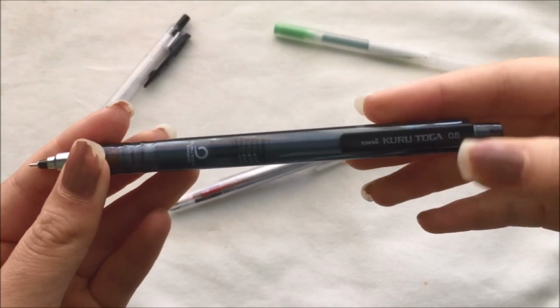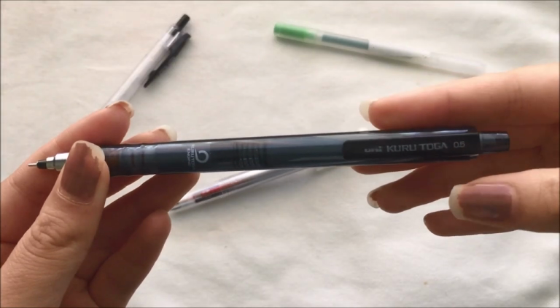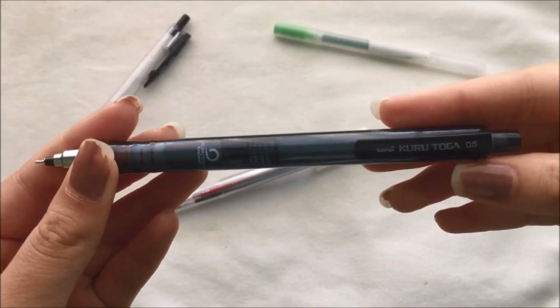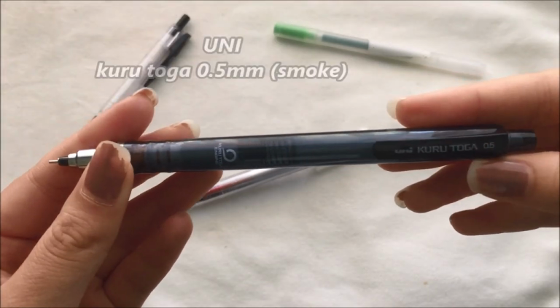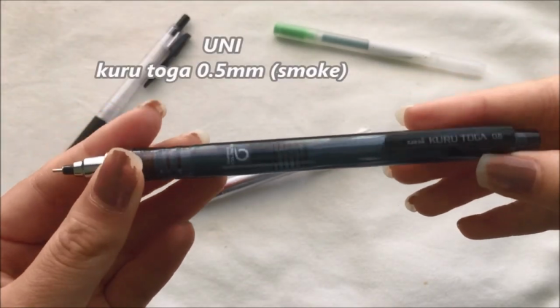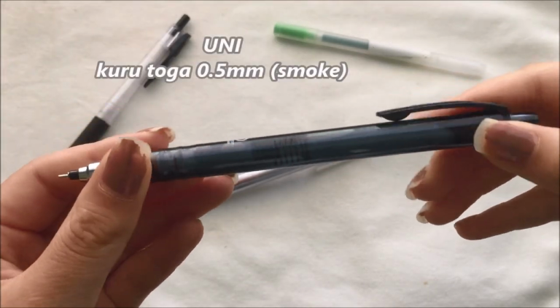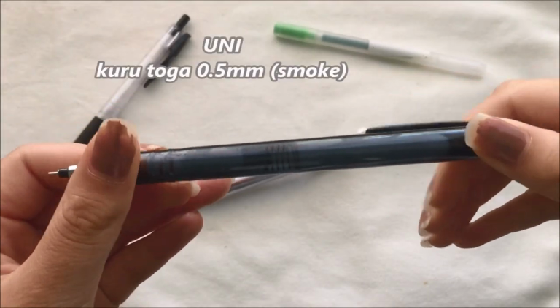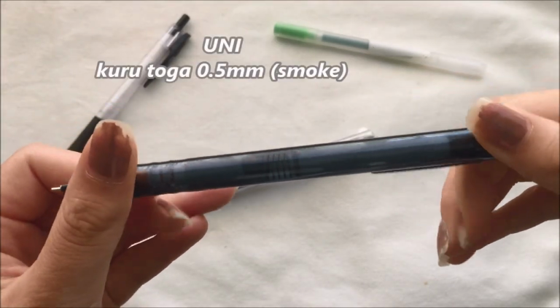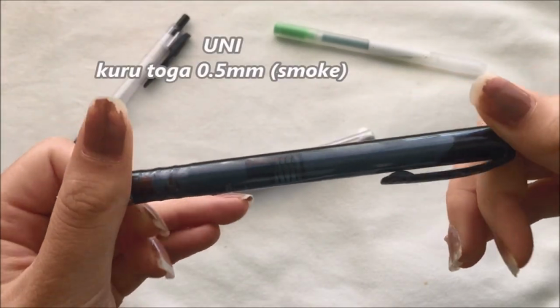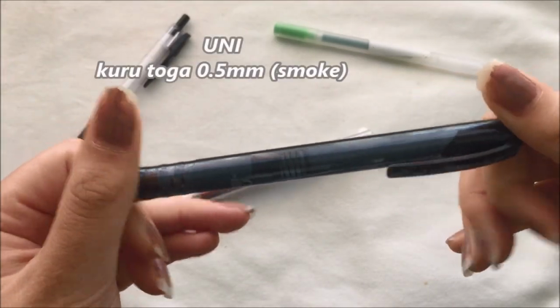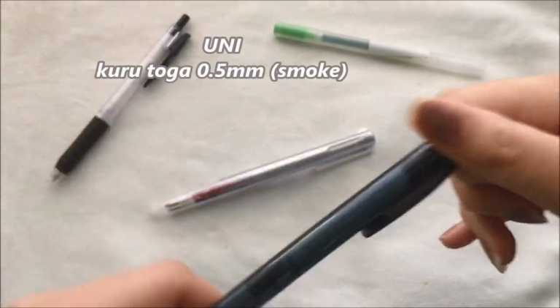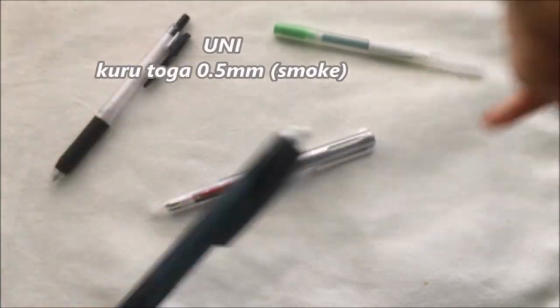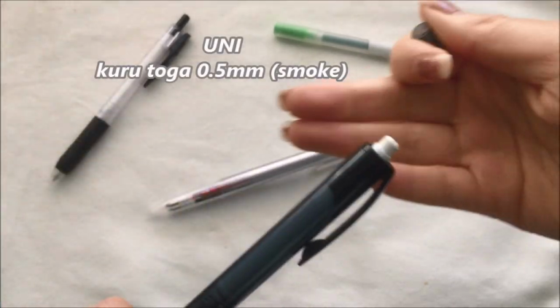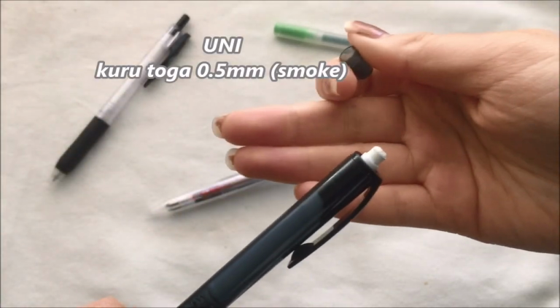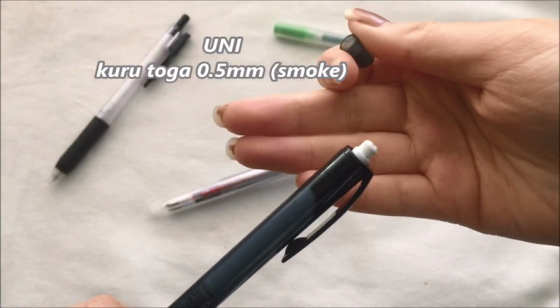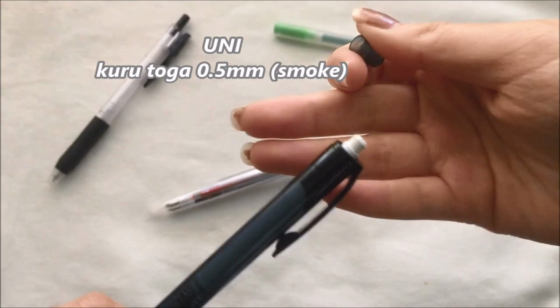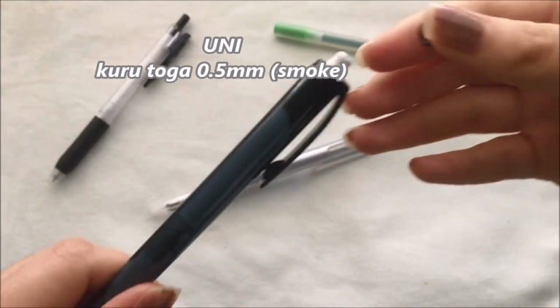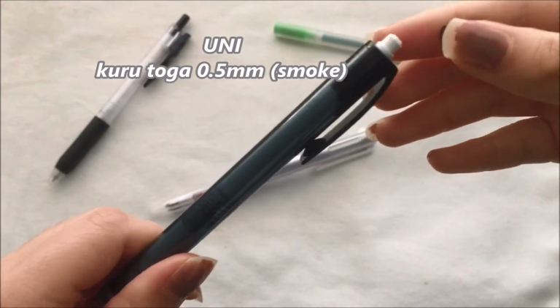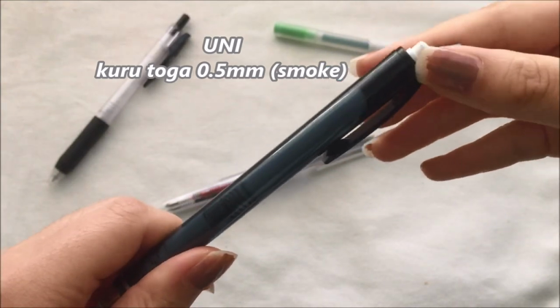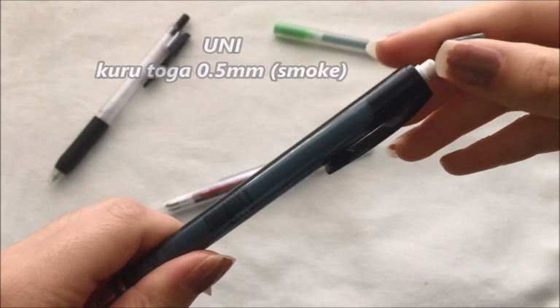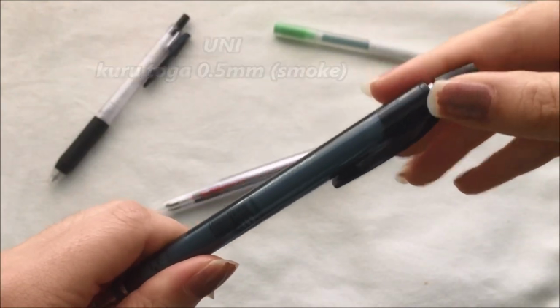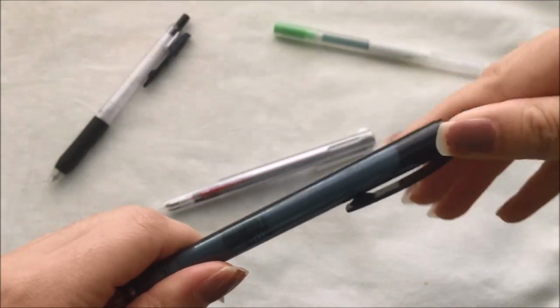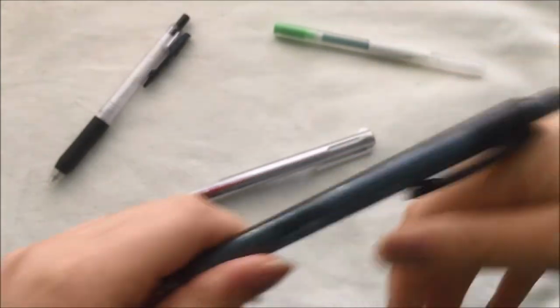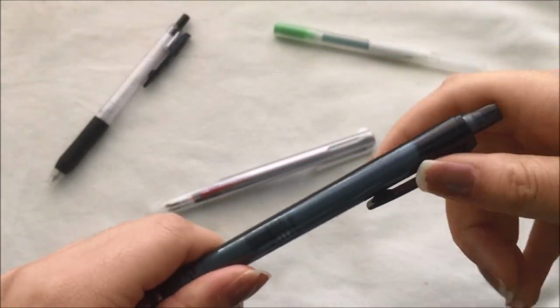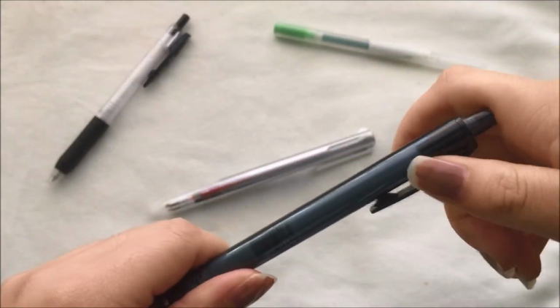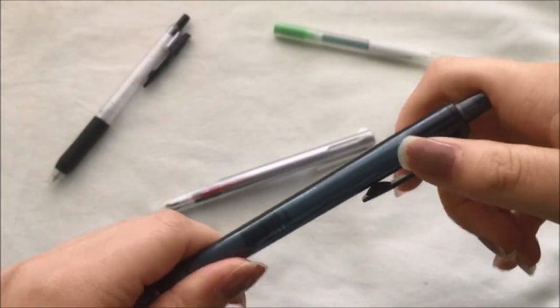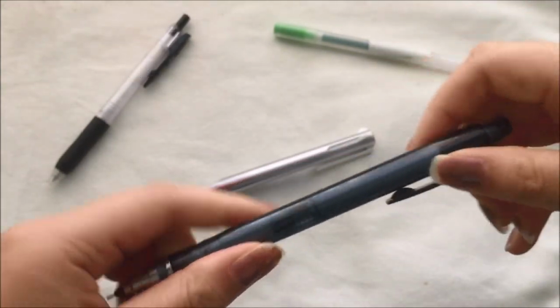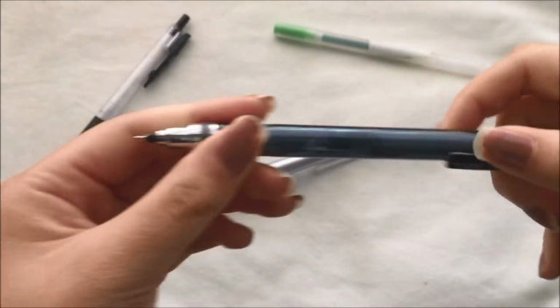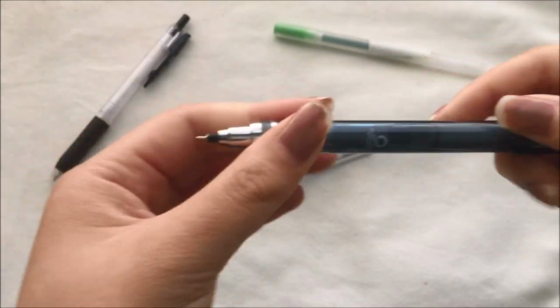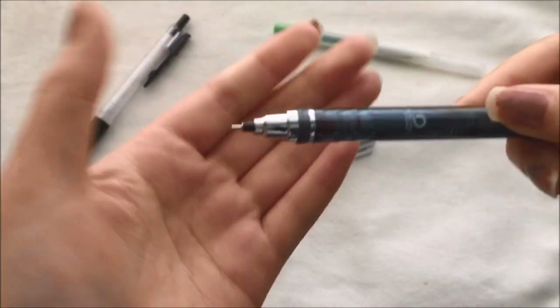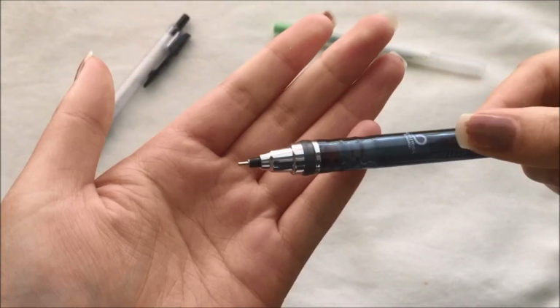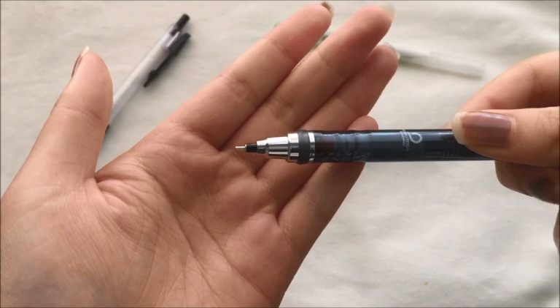You never know when you need a mechanical pencil, so I have the Uni Kuru Toga in 0.5mm just in case I need to use a pencil to write down things or to just draw.